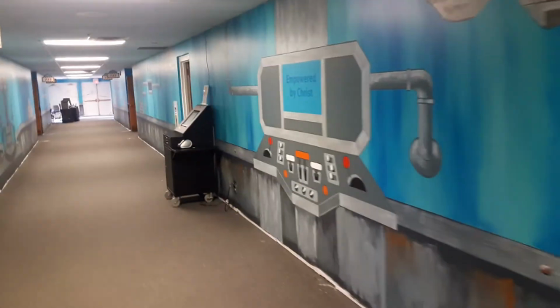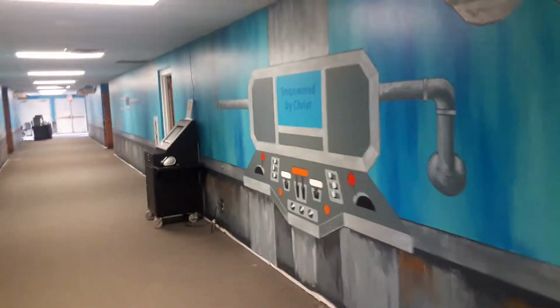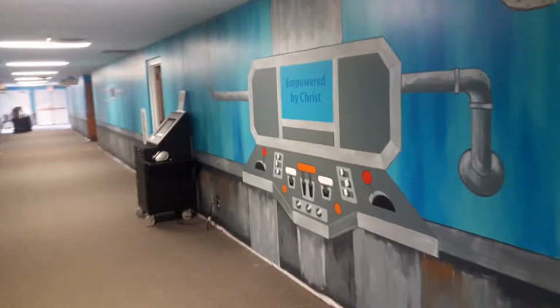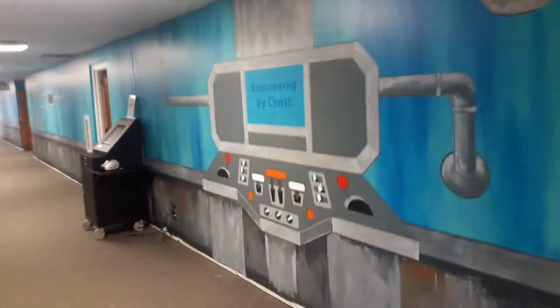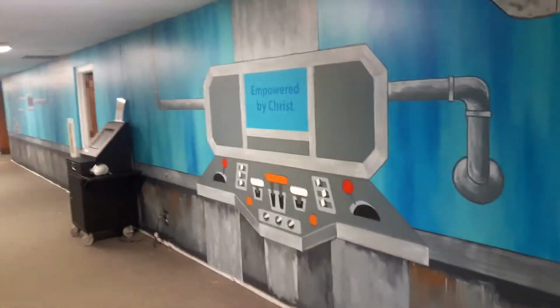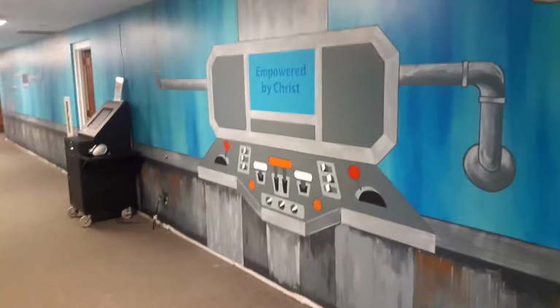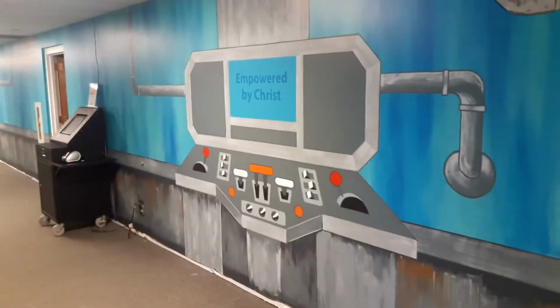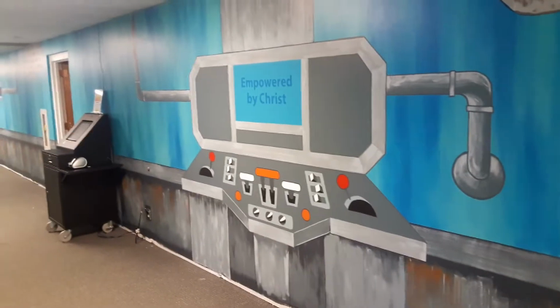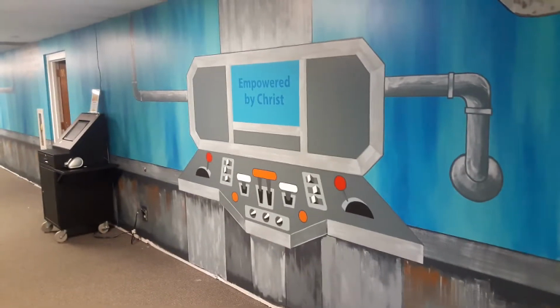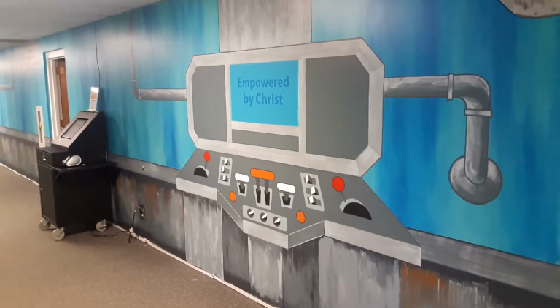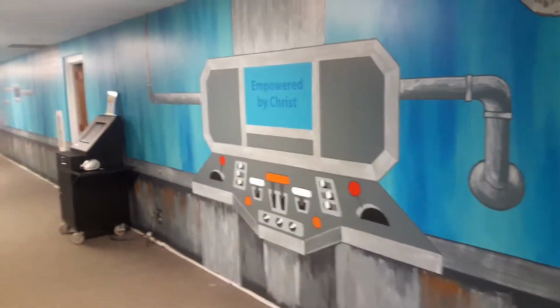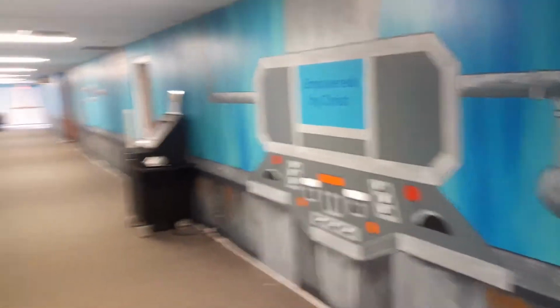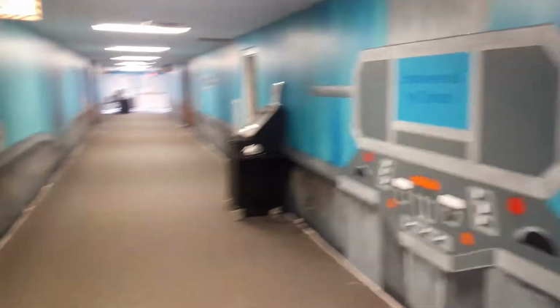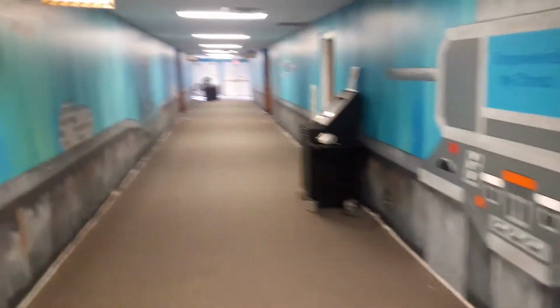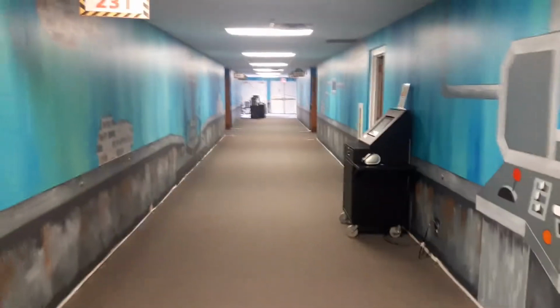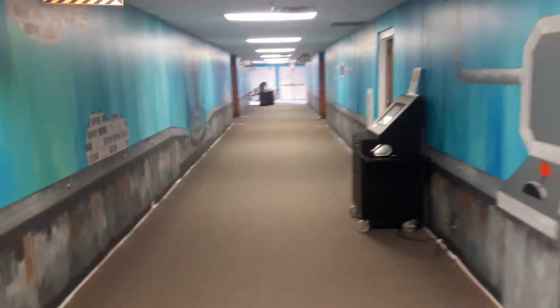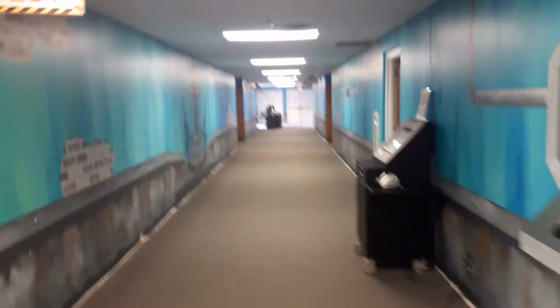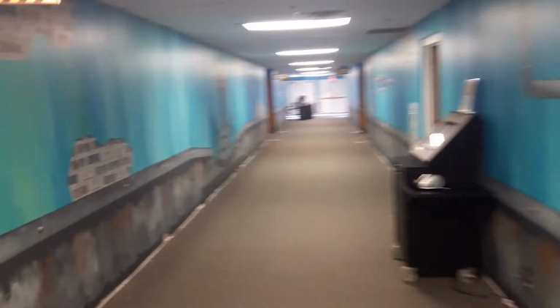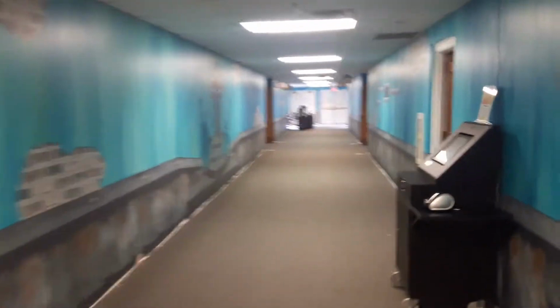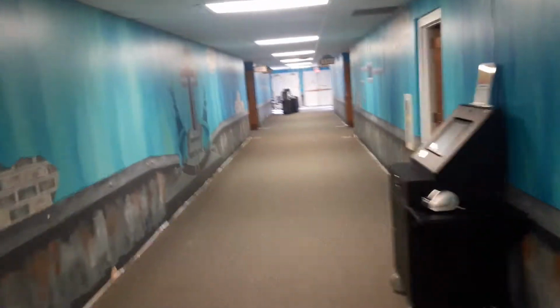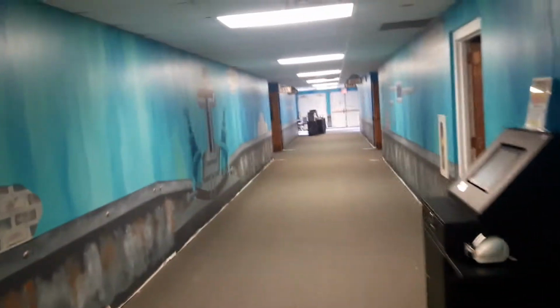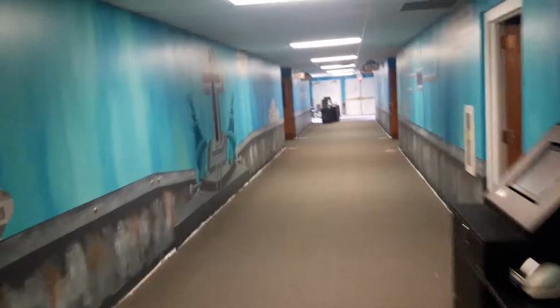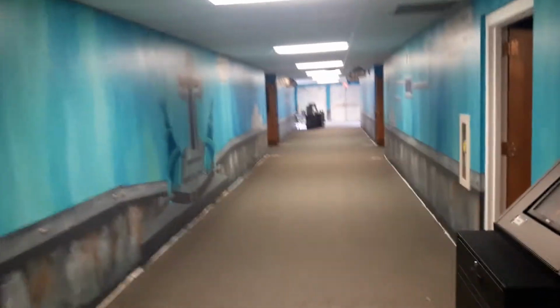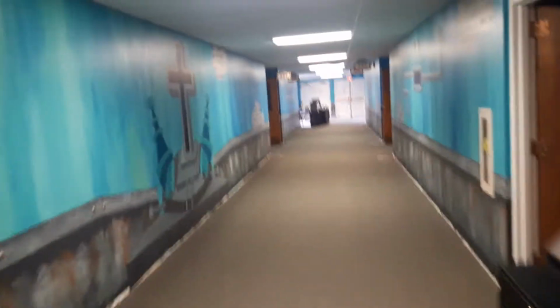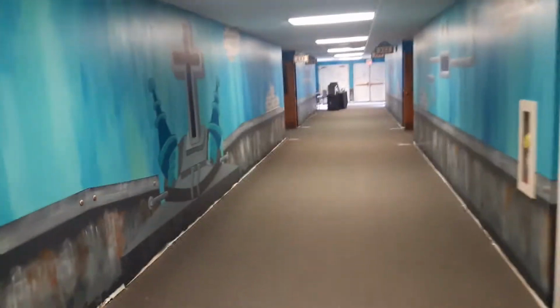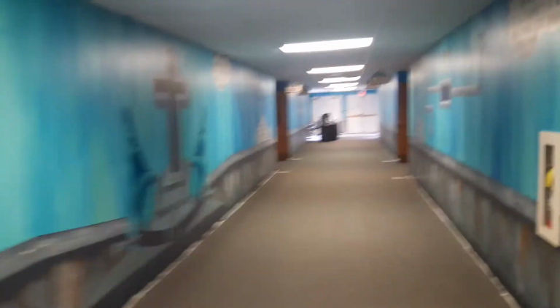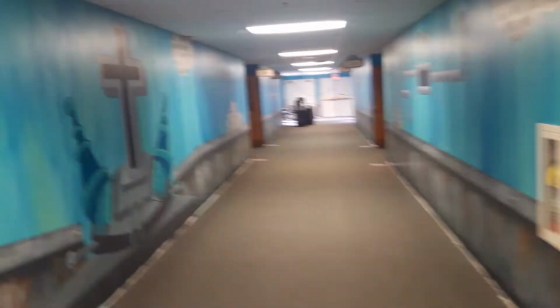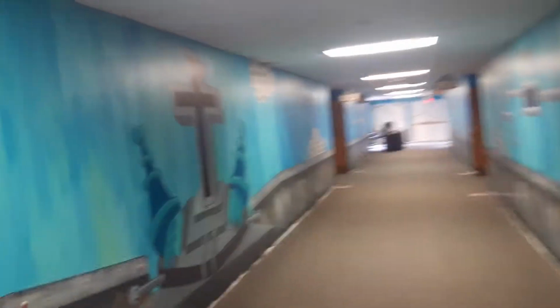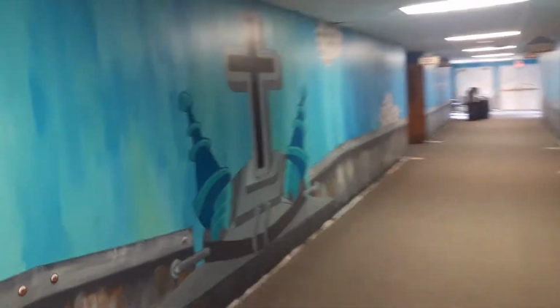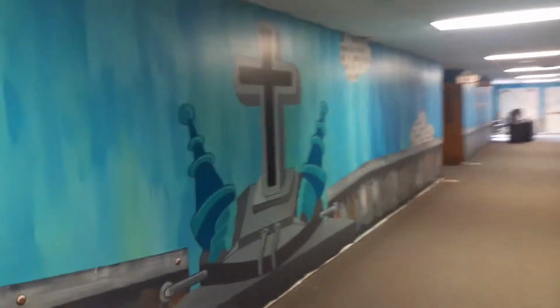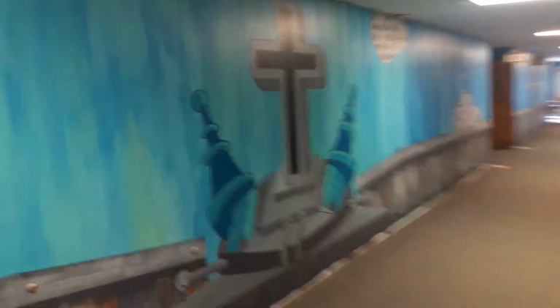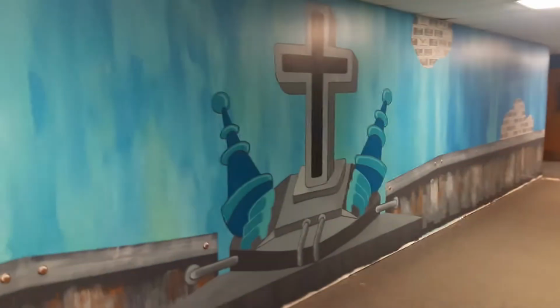Still got some more detail to do on this control panel, and then same thing — some airbrushing in these elements.